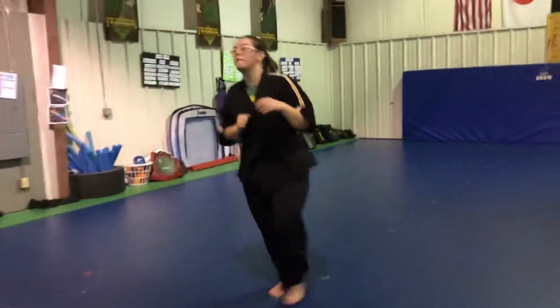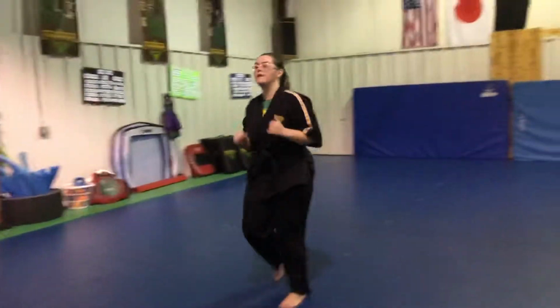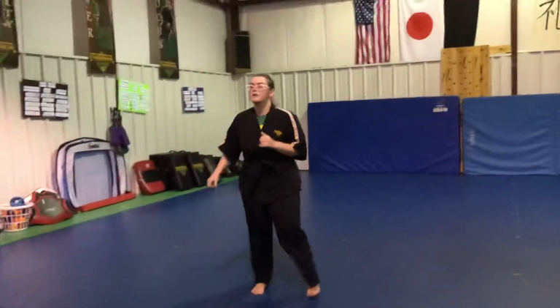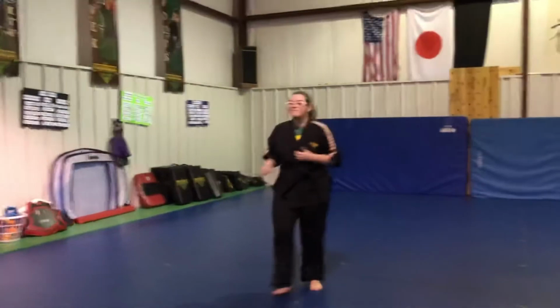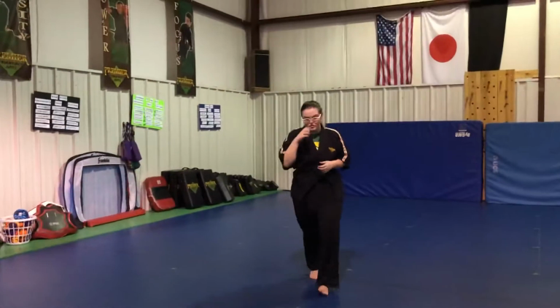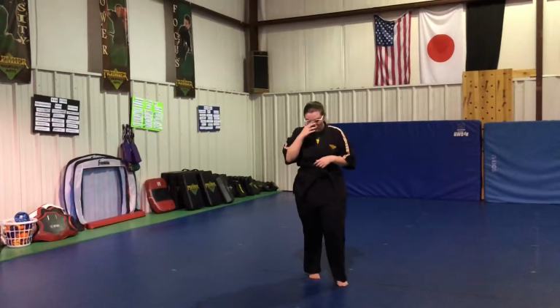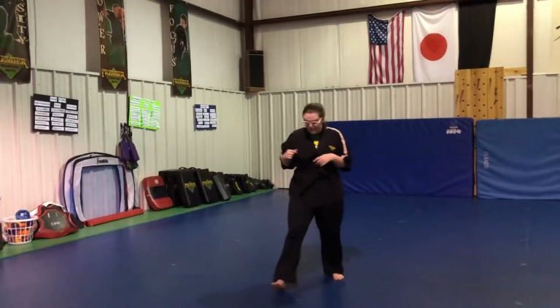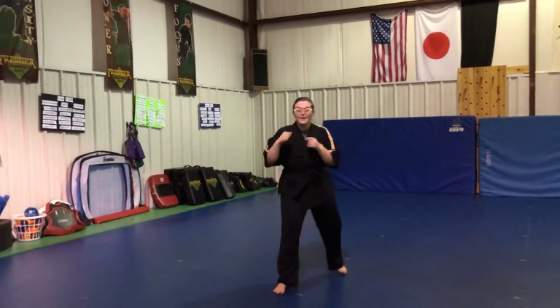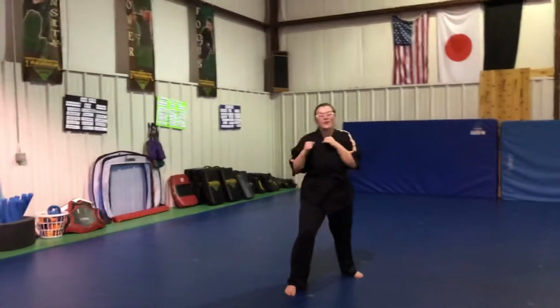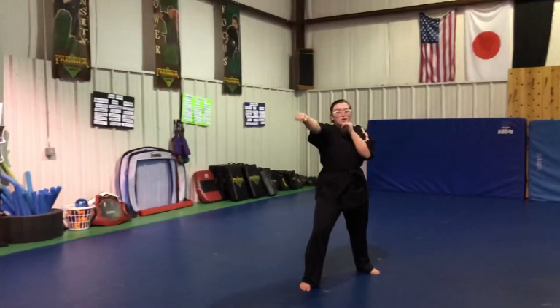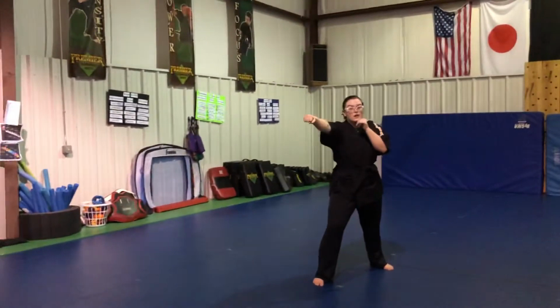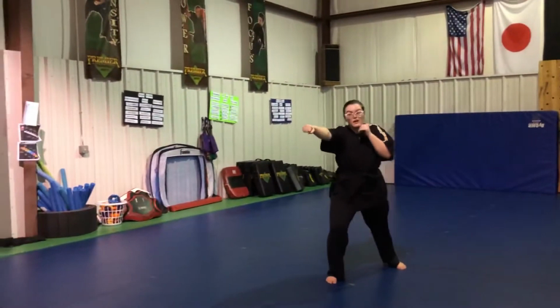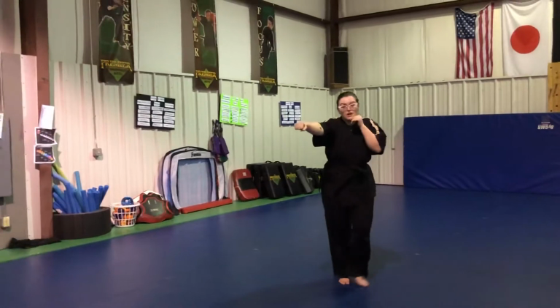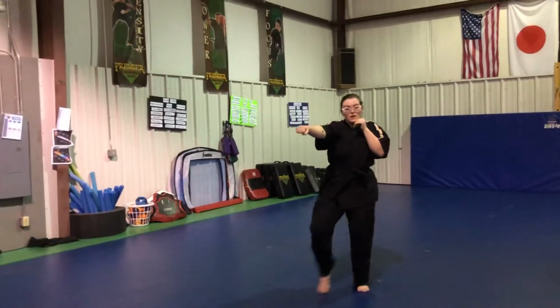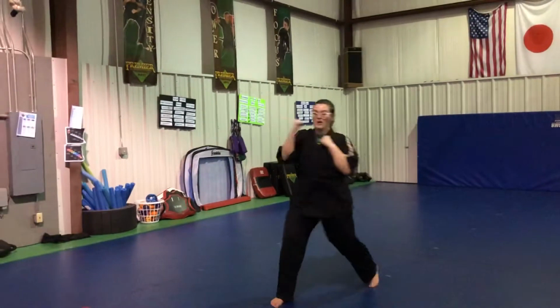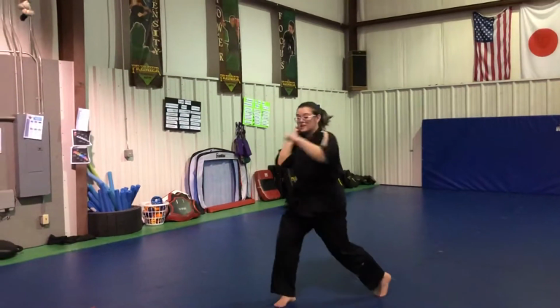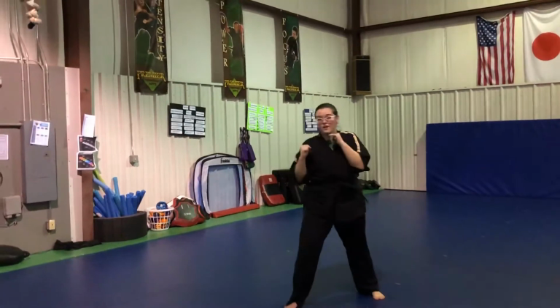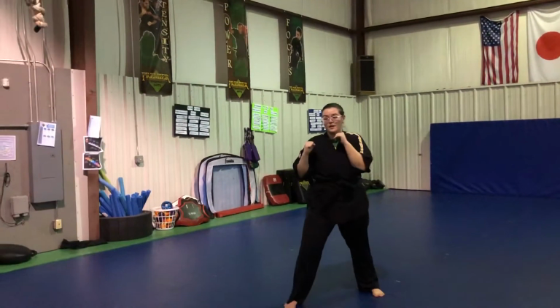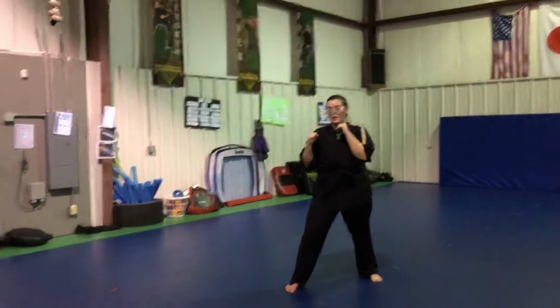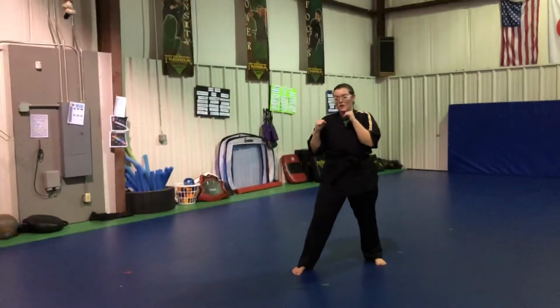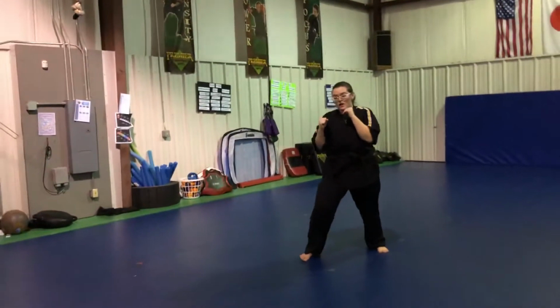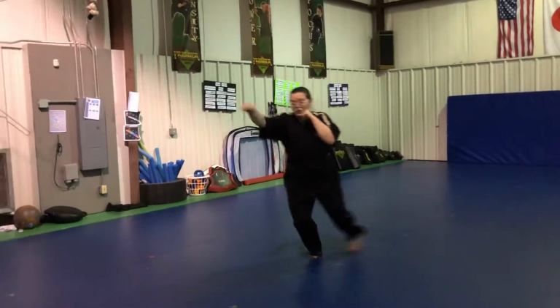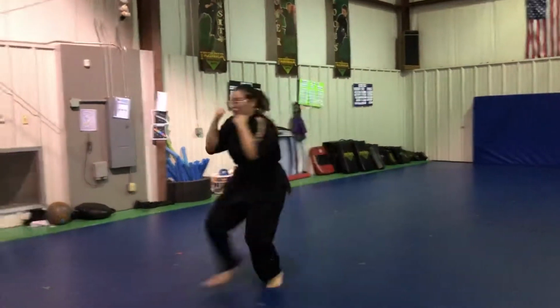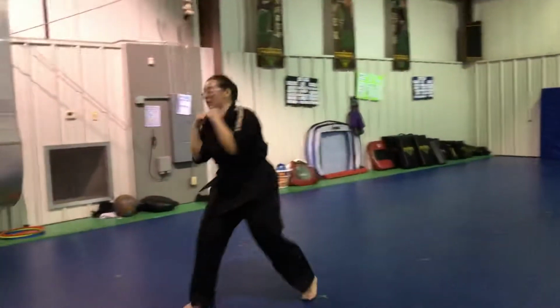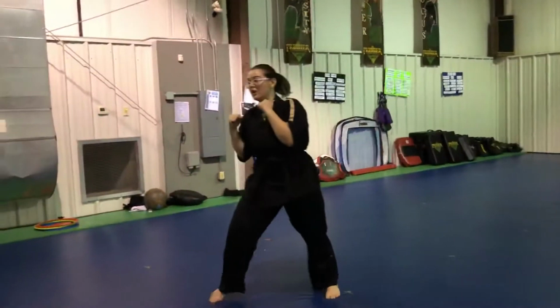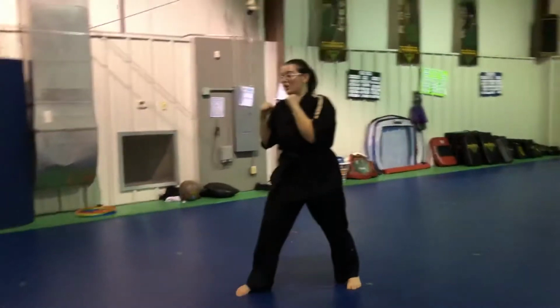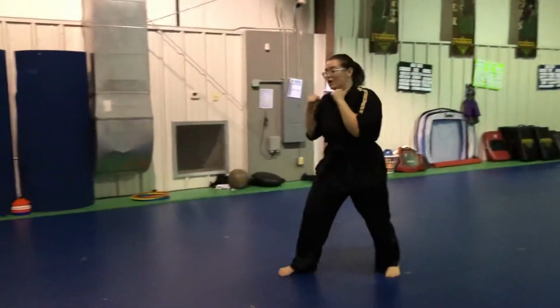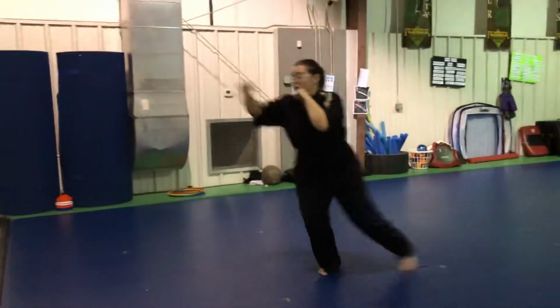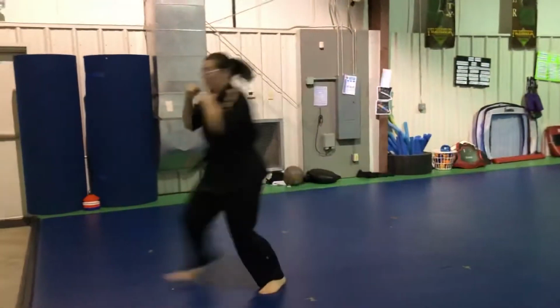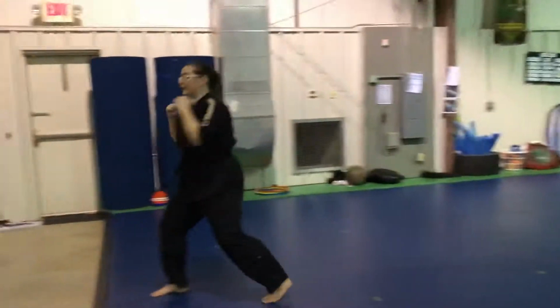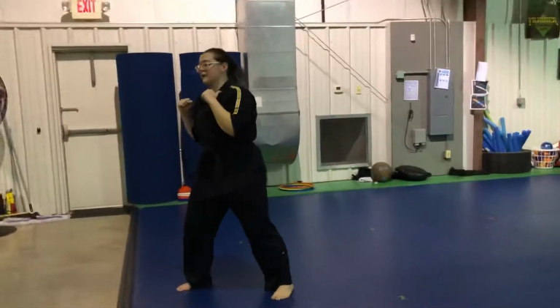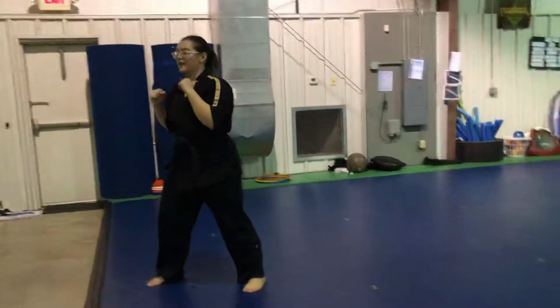Adding on some techniques, we're going to start off with a jab, slide up, reverse punch. Putting it together live: jab, slide up, reverse punch. One more time — jab, slide up, reverse punch. Good, and bring it back.